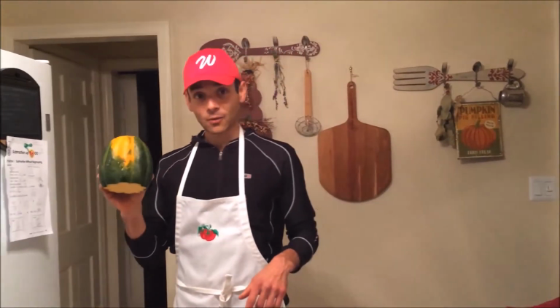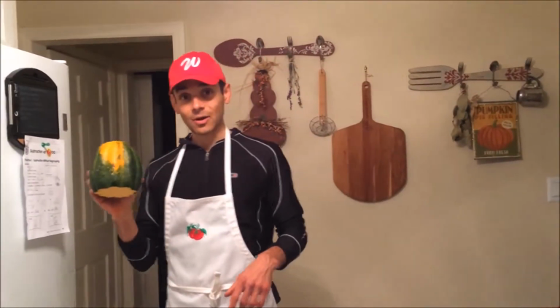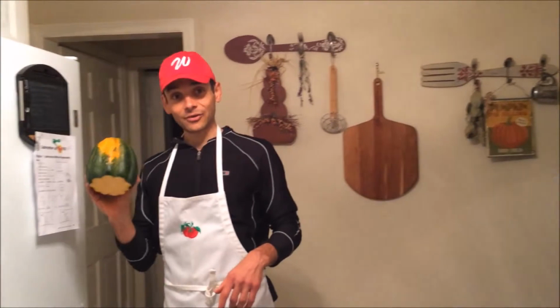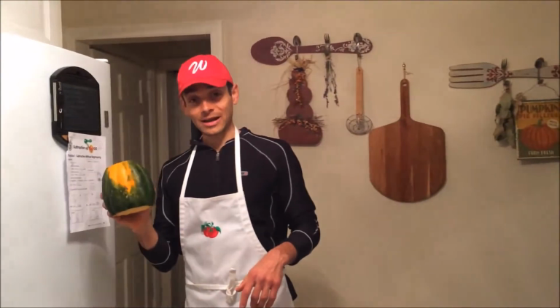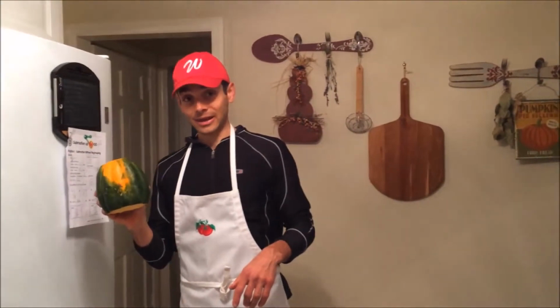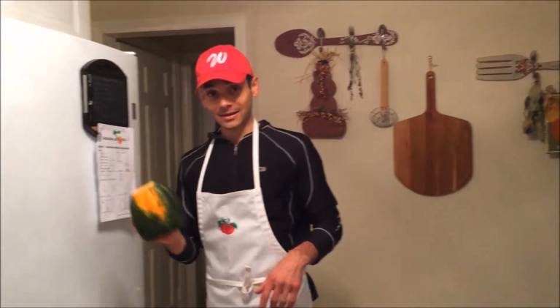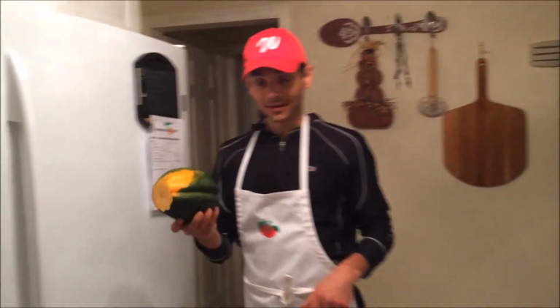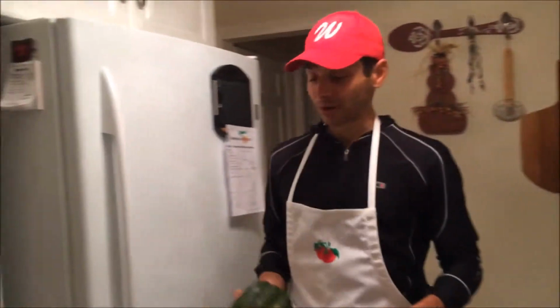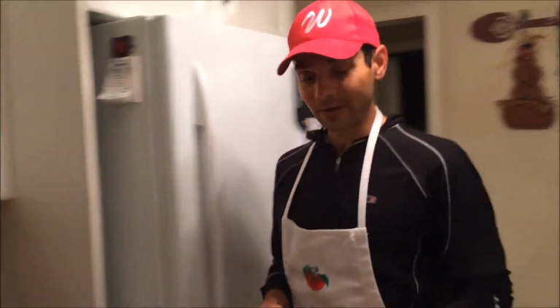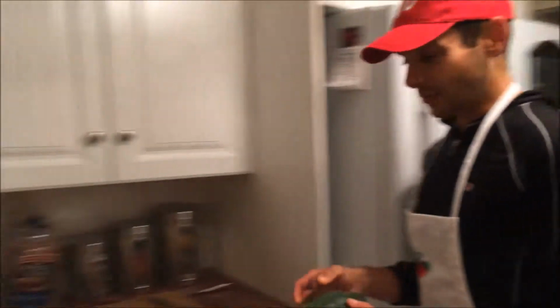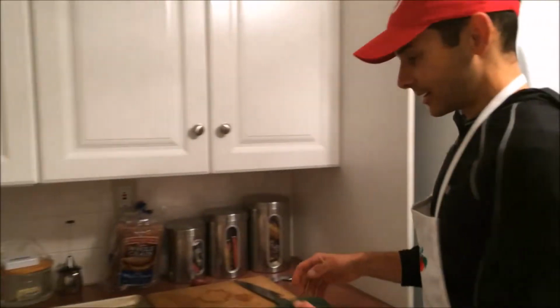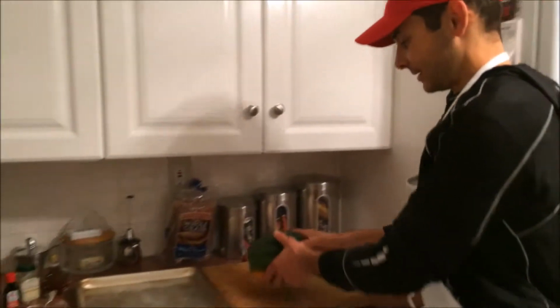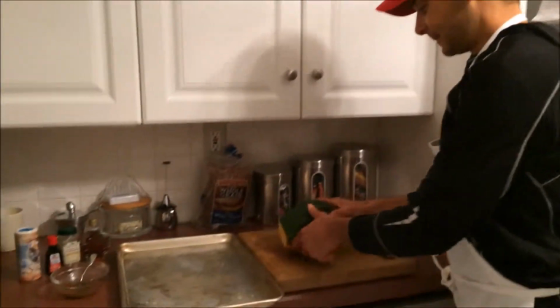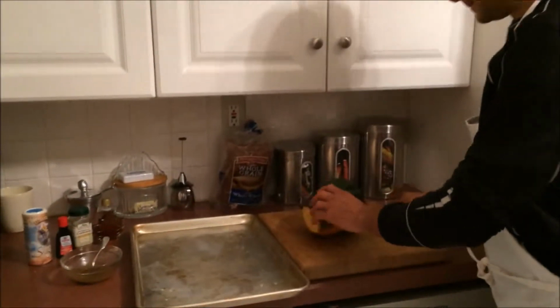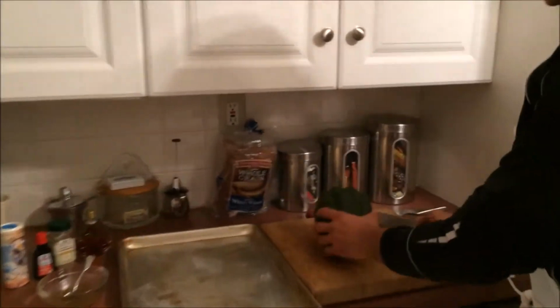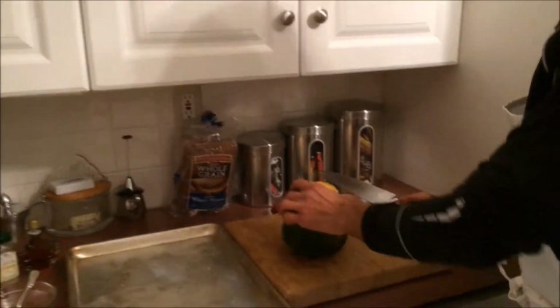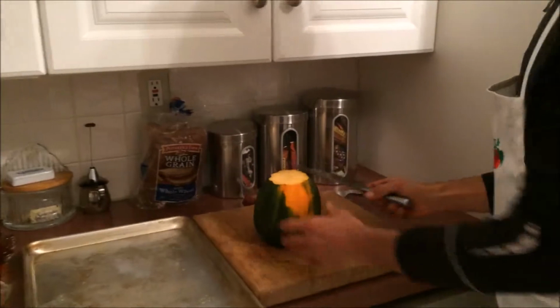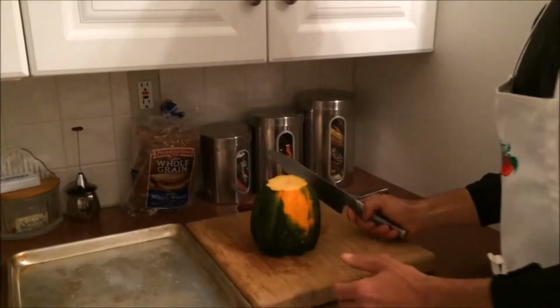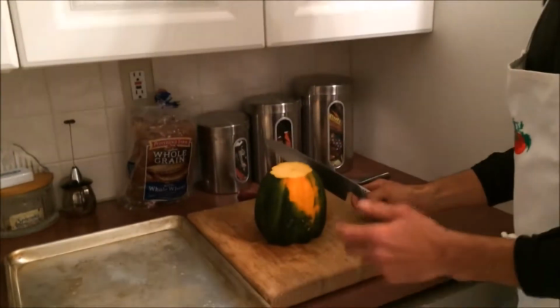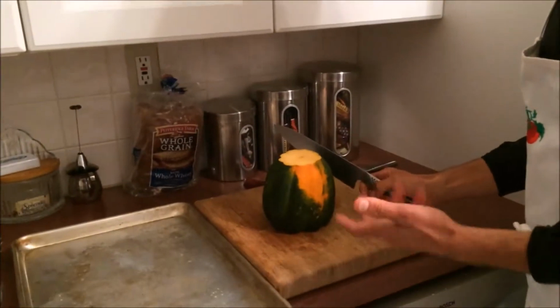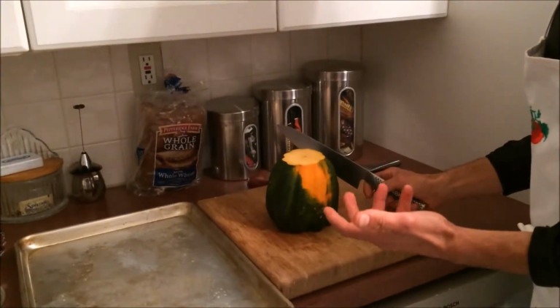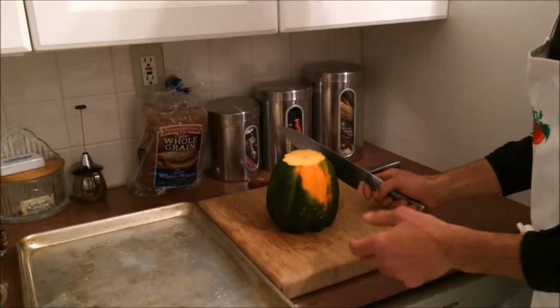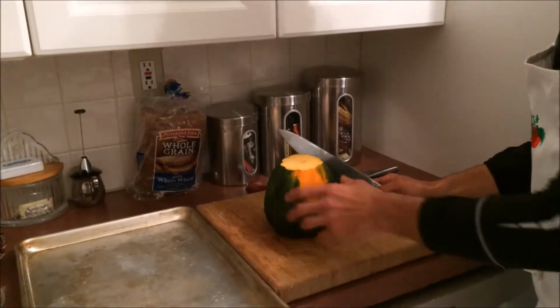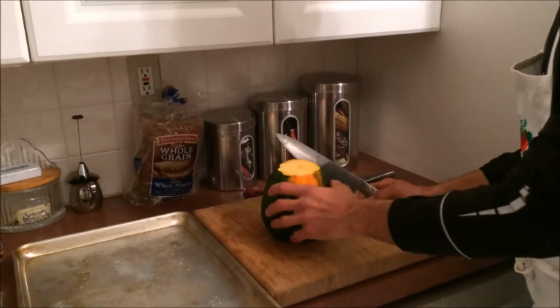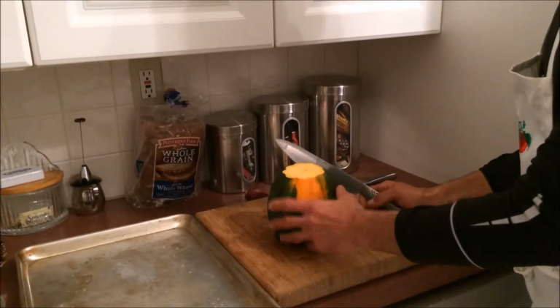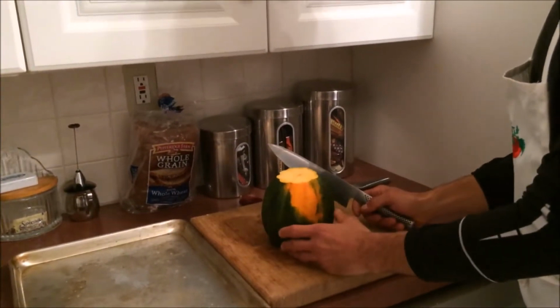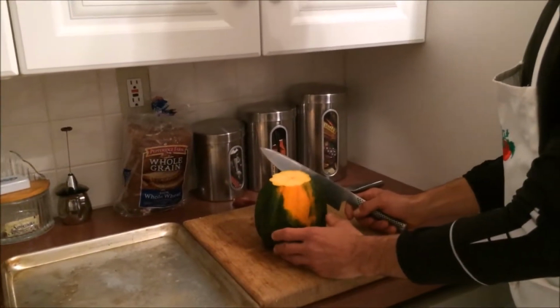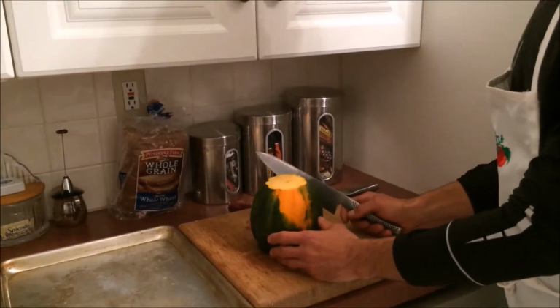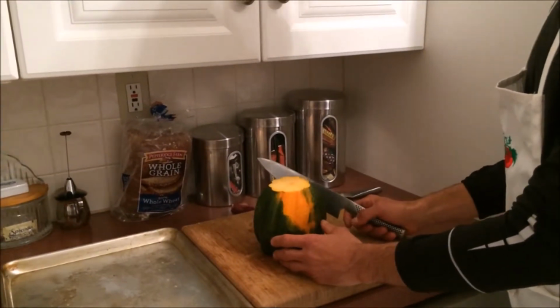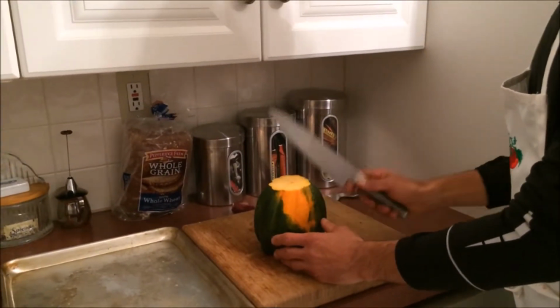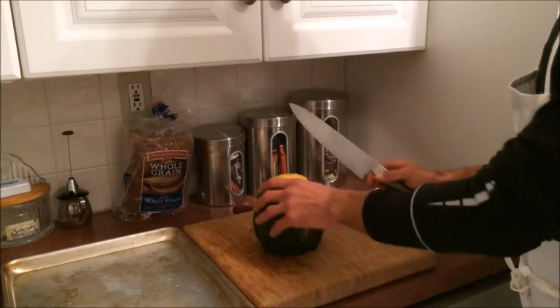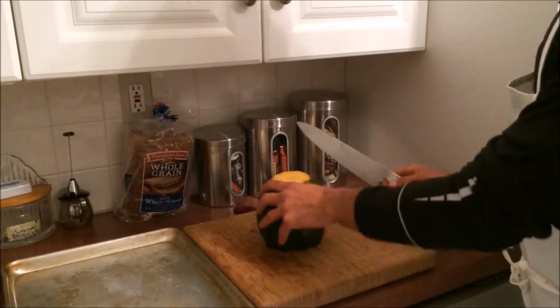Acorn squash — try to get organic. I'm going to bring it over to the cutting board. You'll notice I cut the ends off for two reasons: one, the ends aren't as good — they're not as edible. And number two, it's a lot easier to cut.